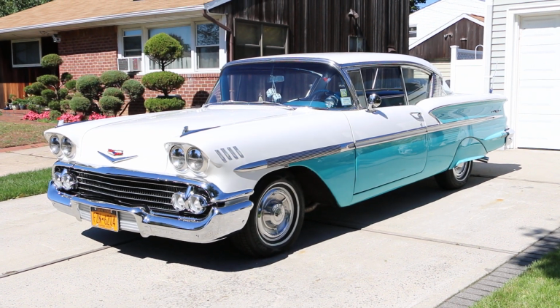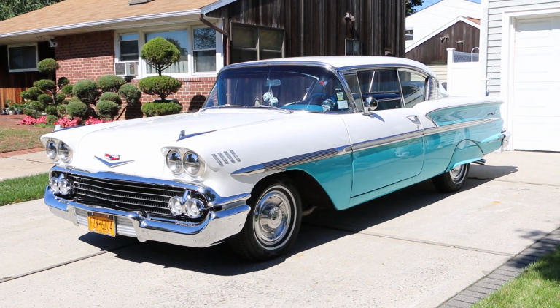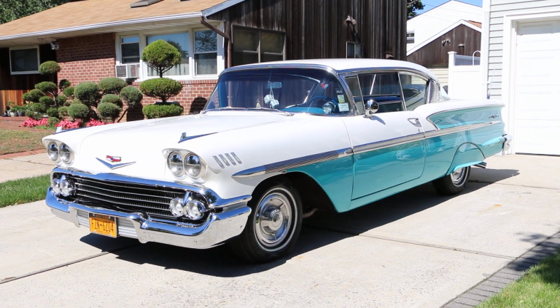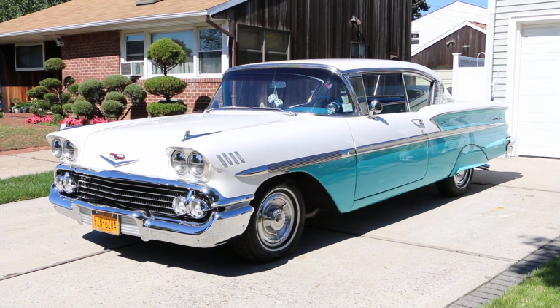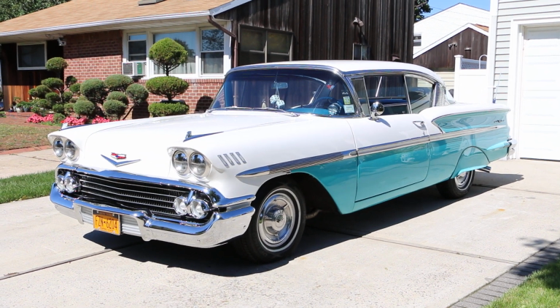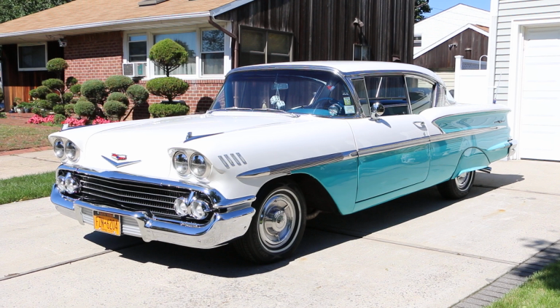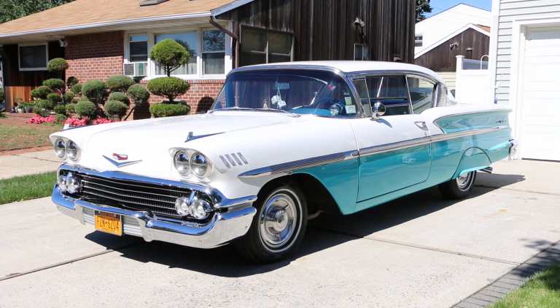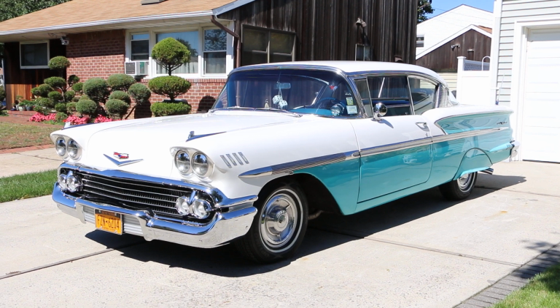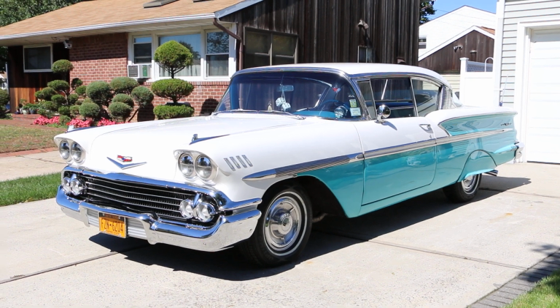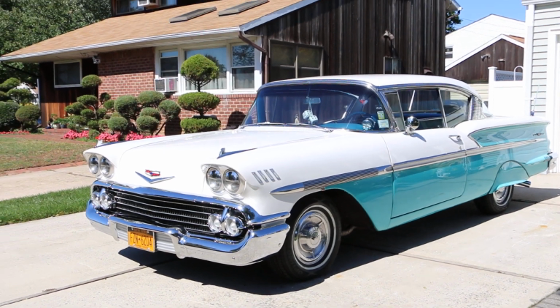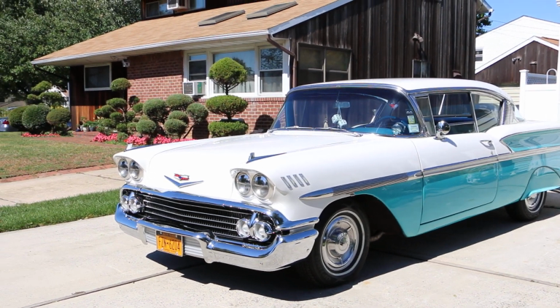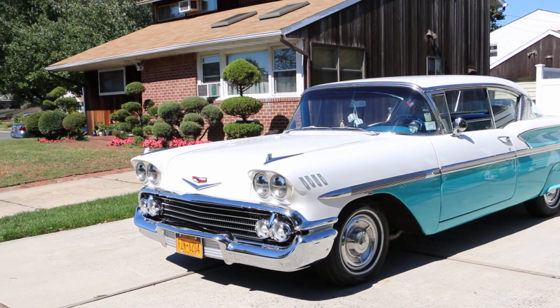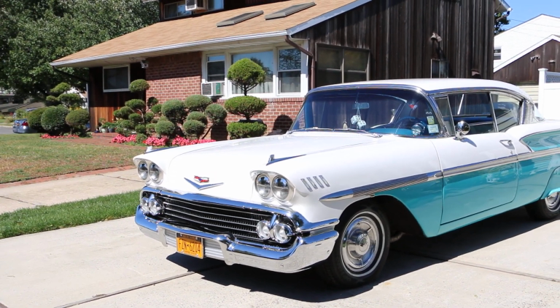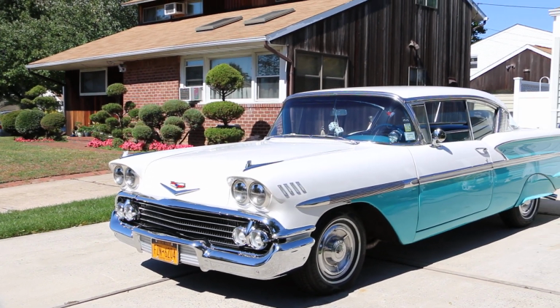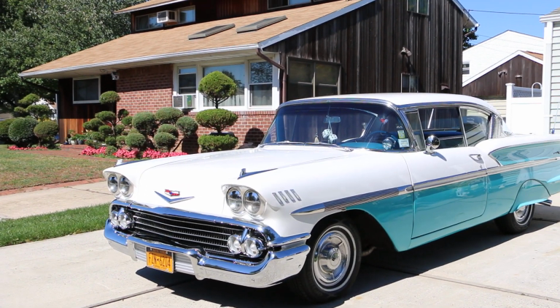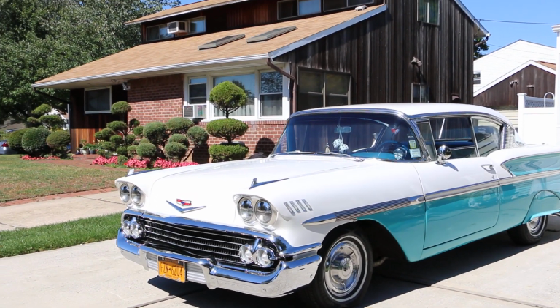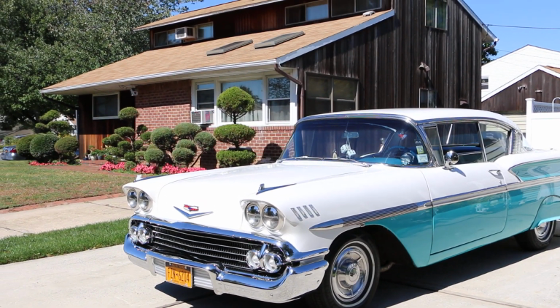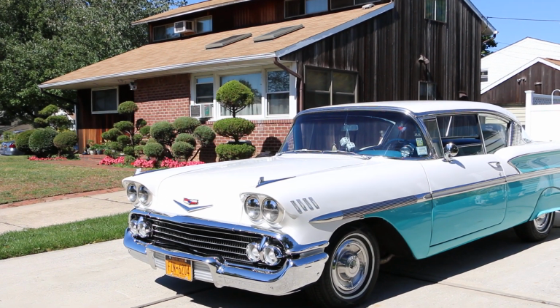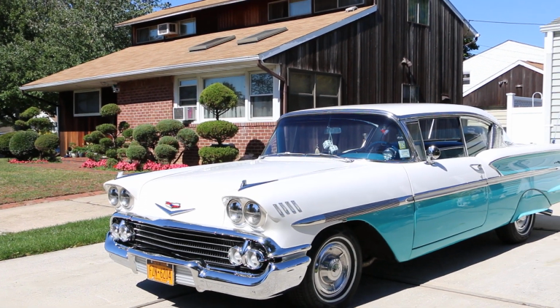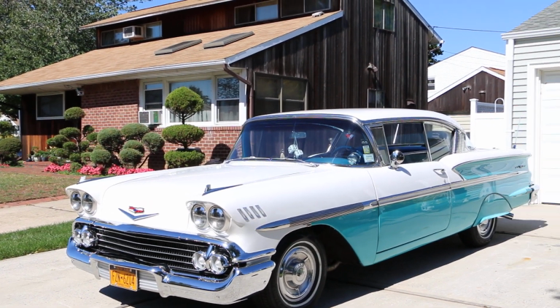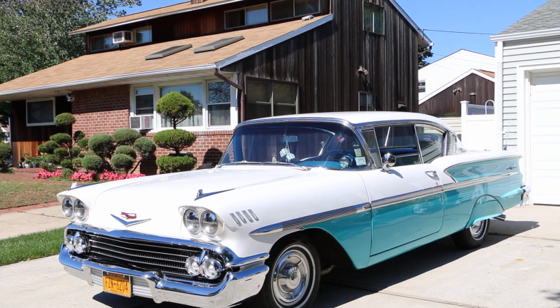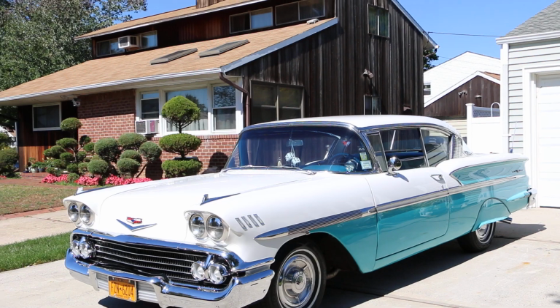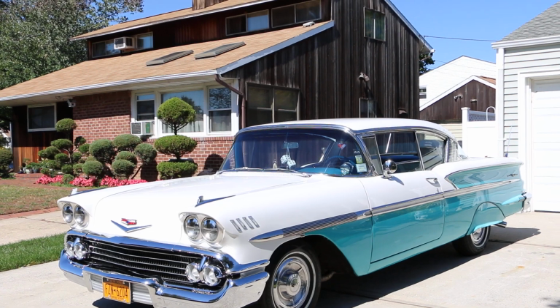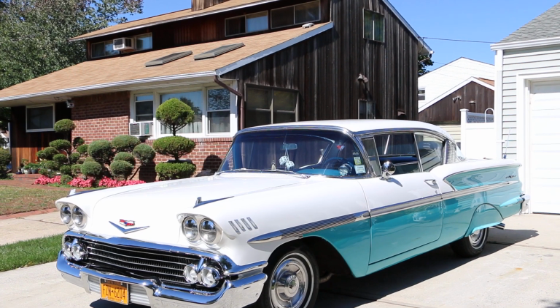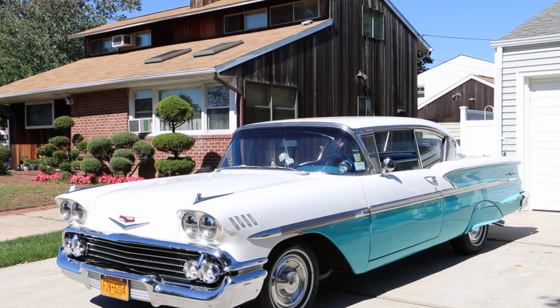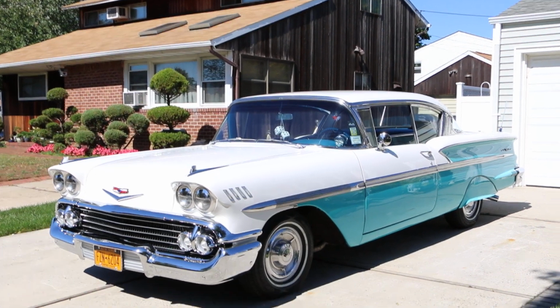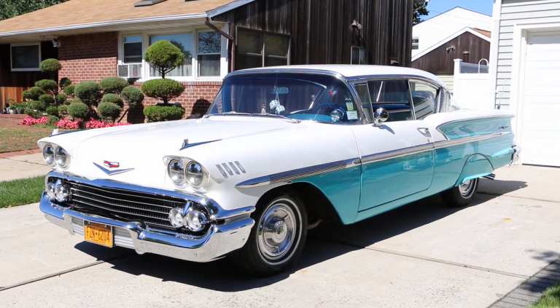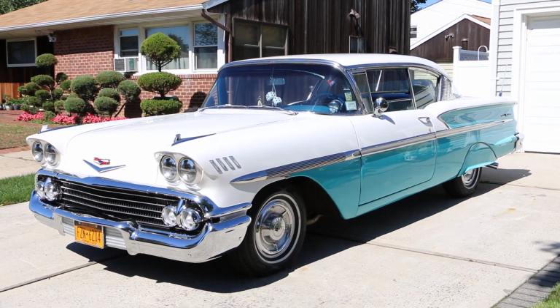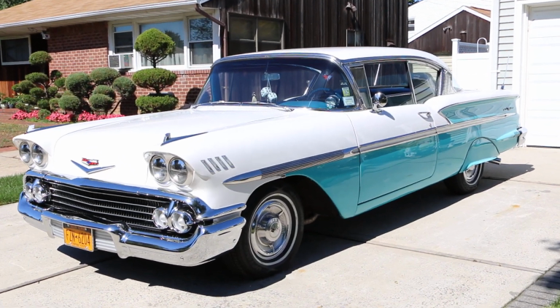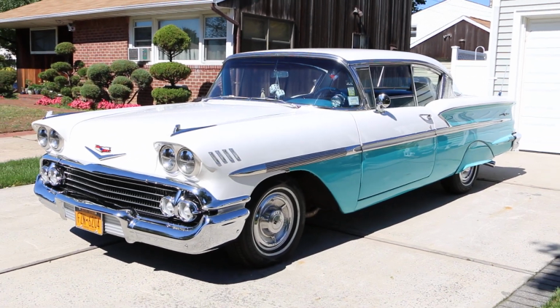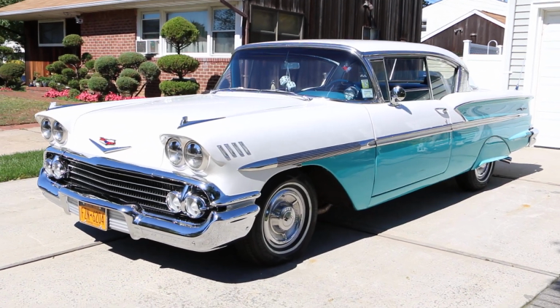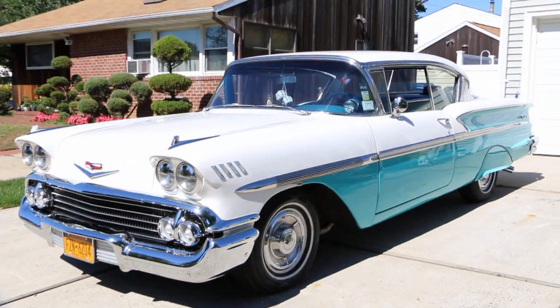I've got the owner here with us. He's going to tell us a little bit about it. How are we doing today? What a beautiful day — Indian summer, beautiful. So tell us a little bit about the Bel Air.